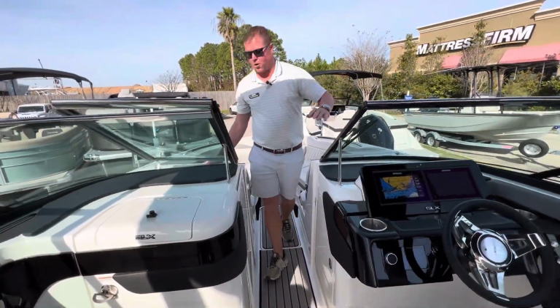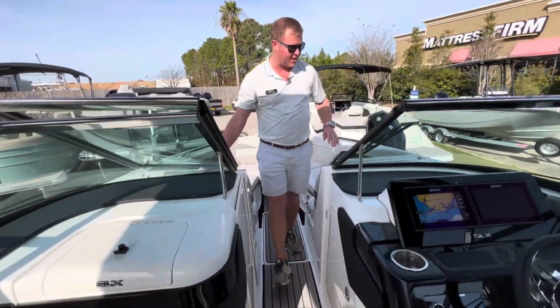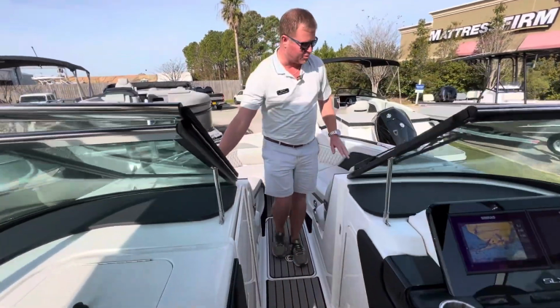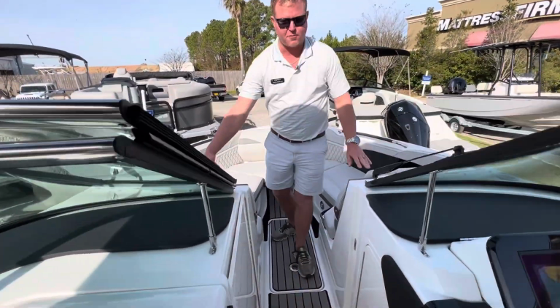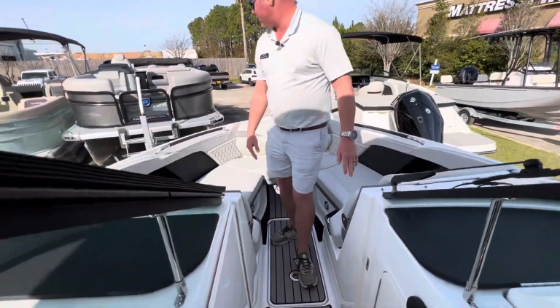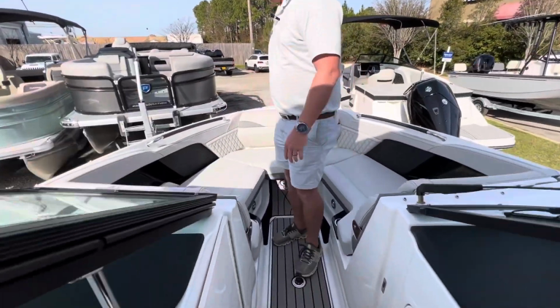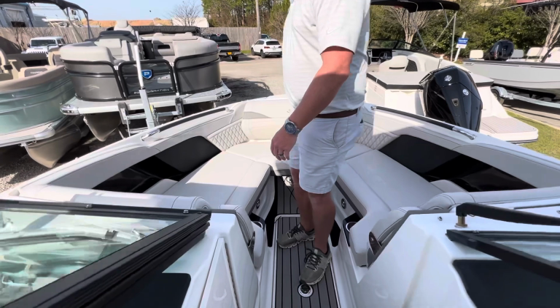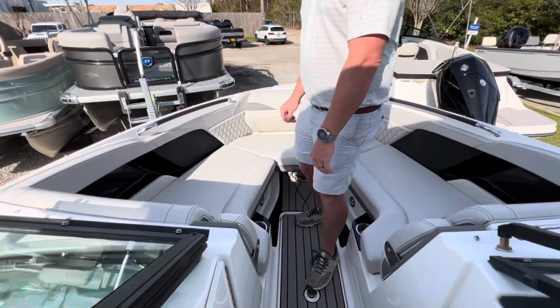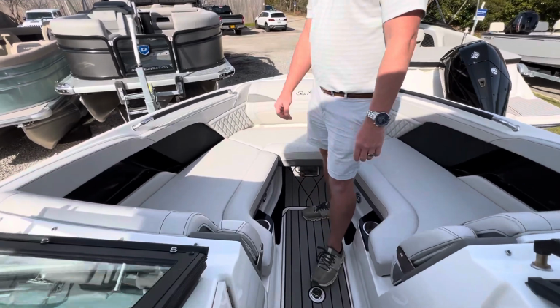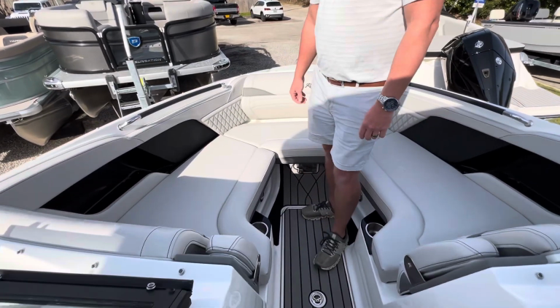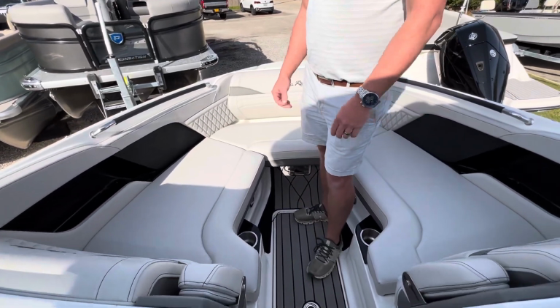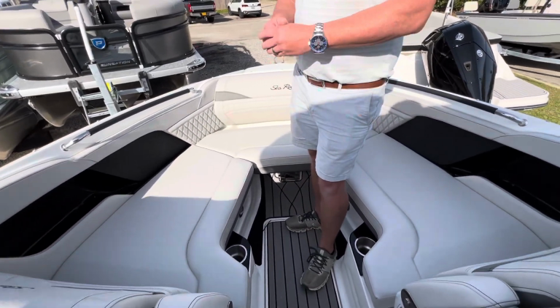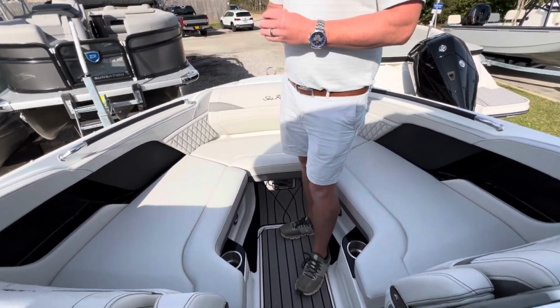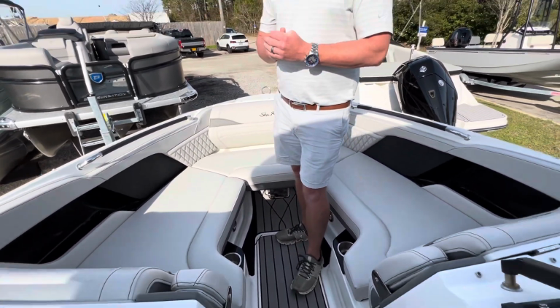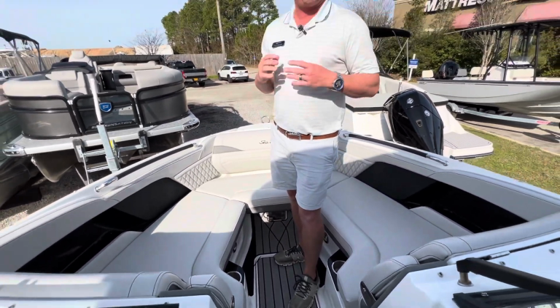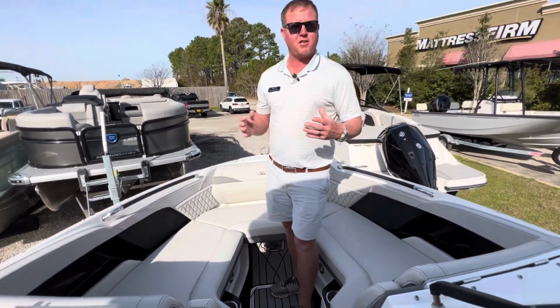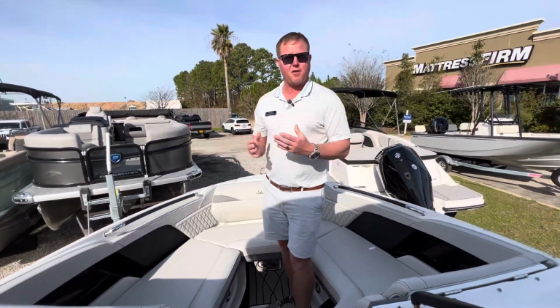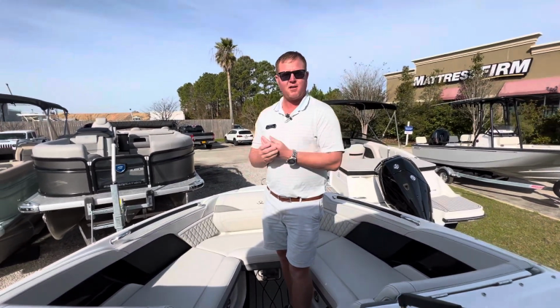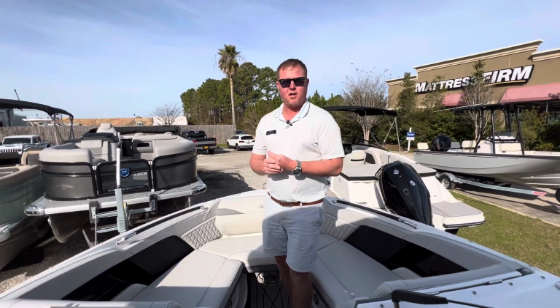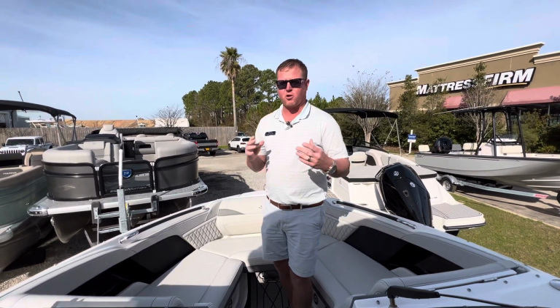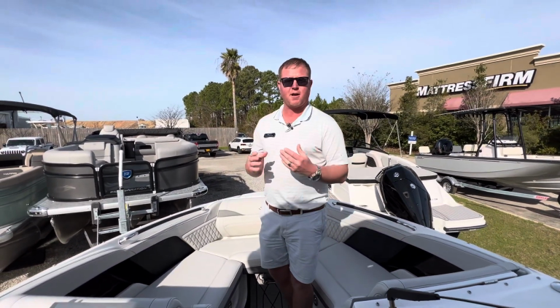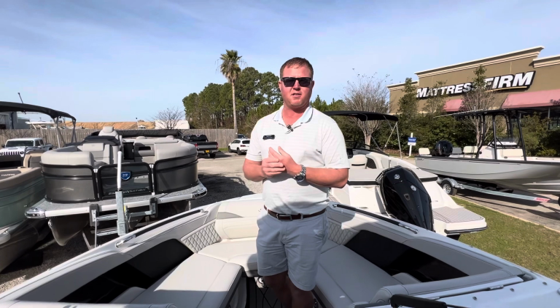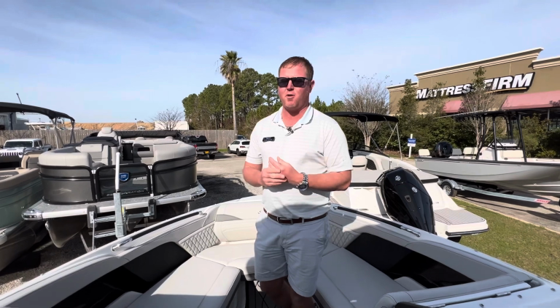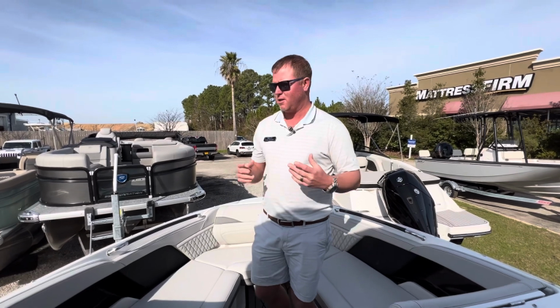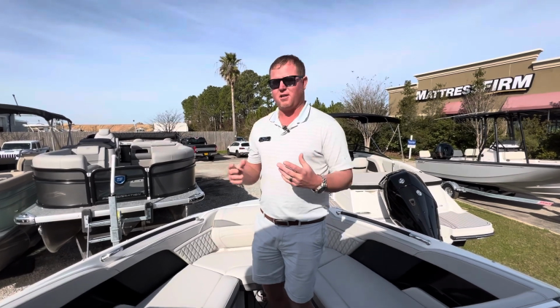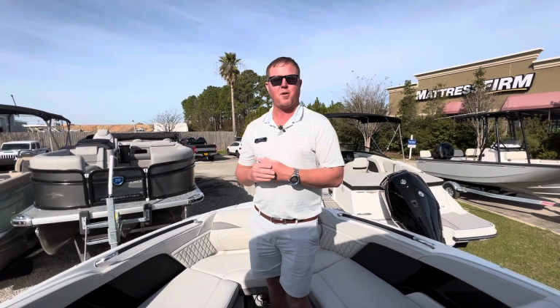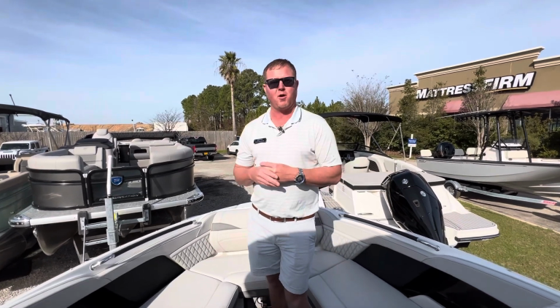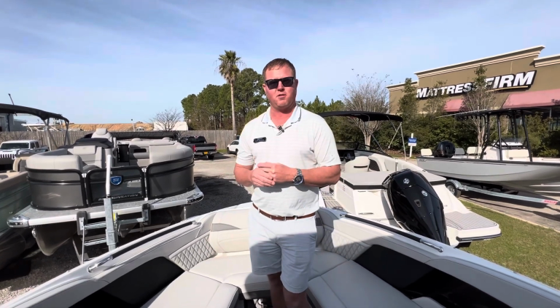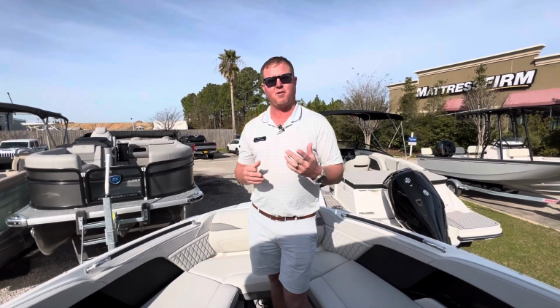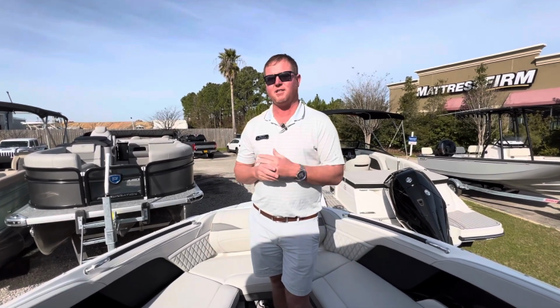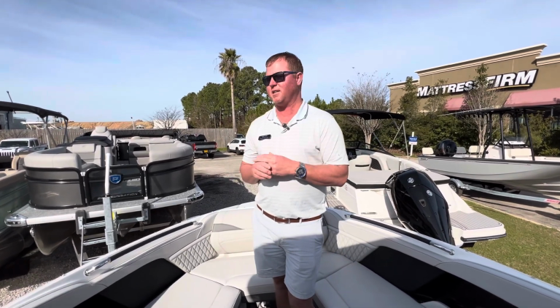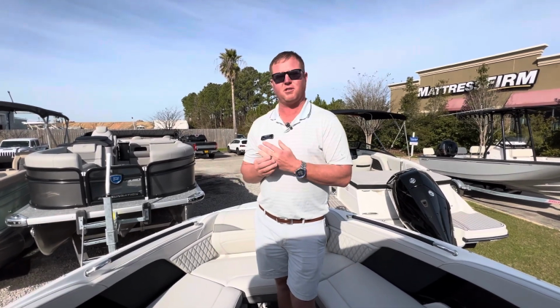Forward seating up towards the front, and of course, the windlass anchor. So if fishing's not your thing and you want to cruise around and hit the sandbars, this is the perfect boat — the Sea Ray SLX 260.